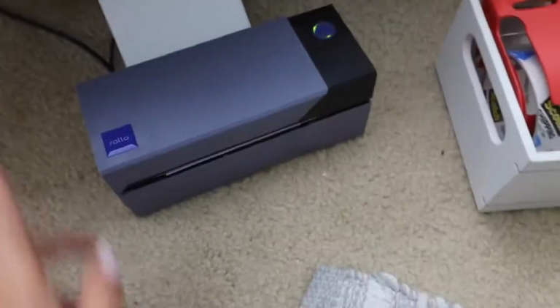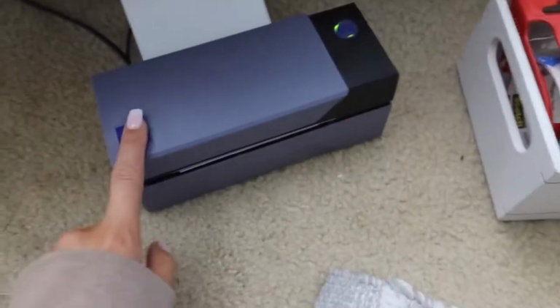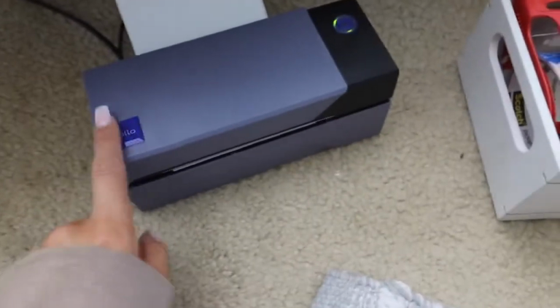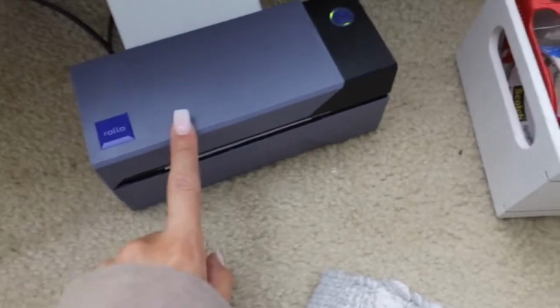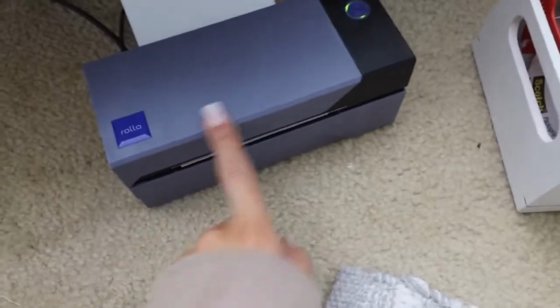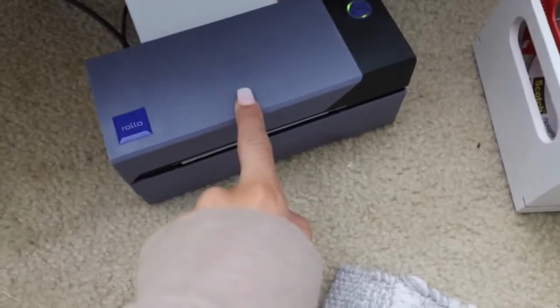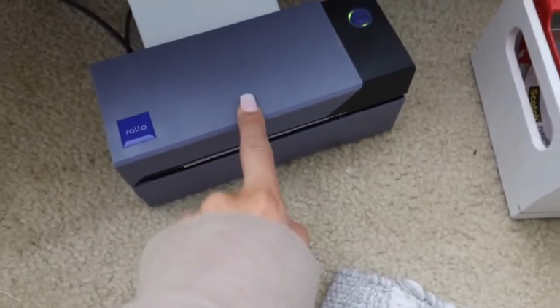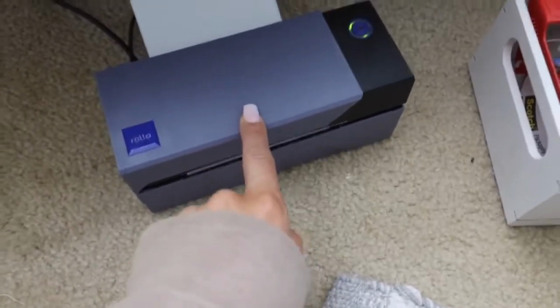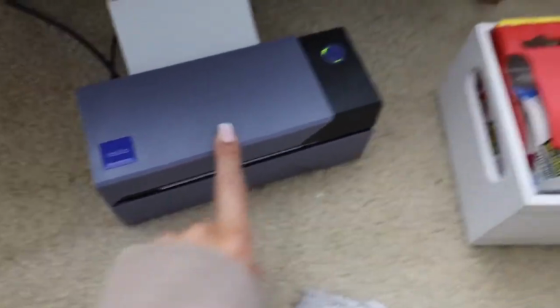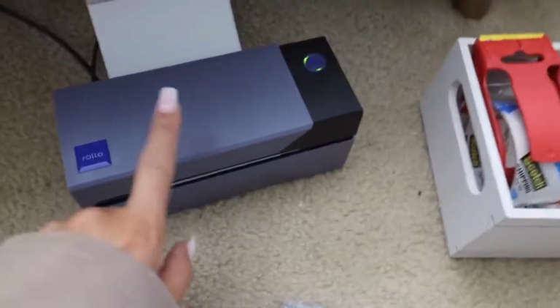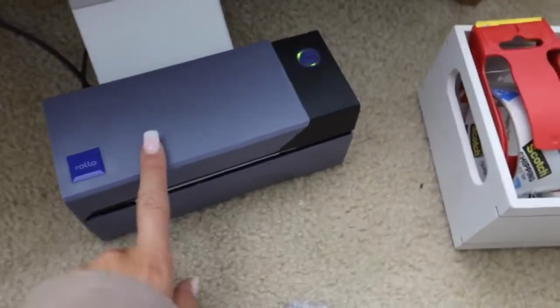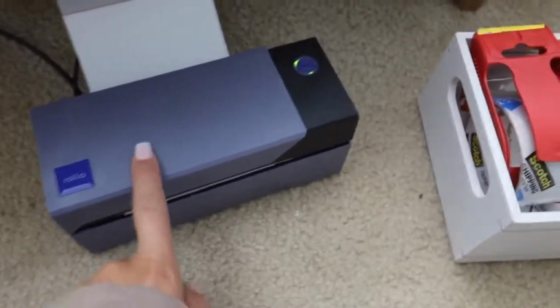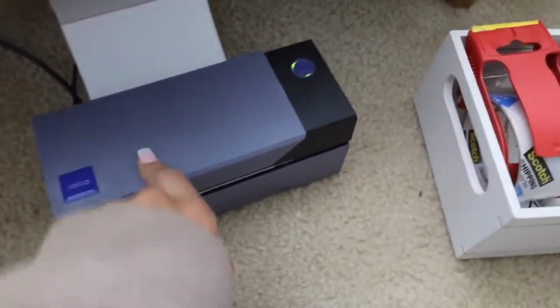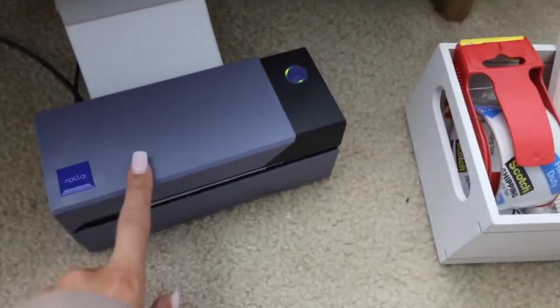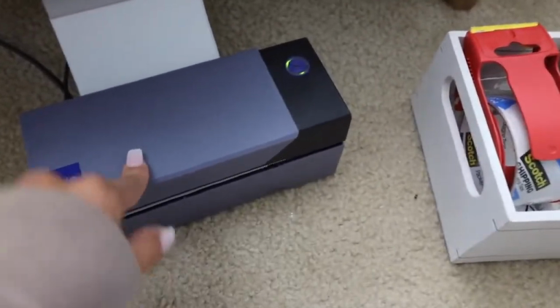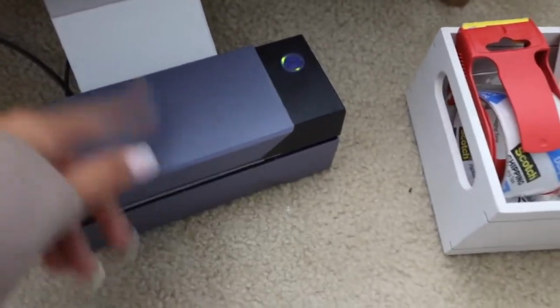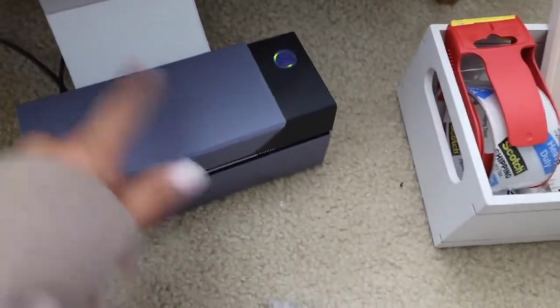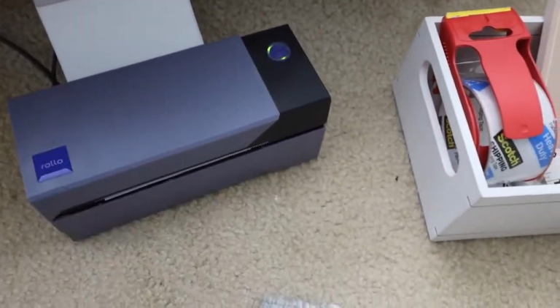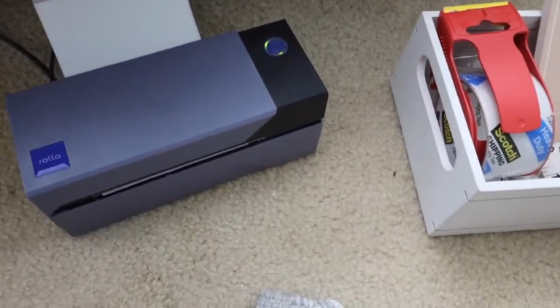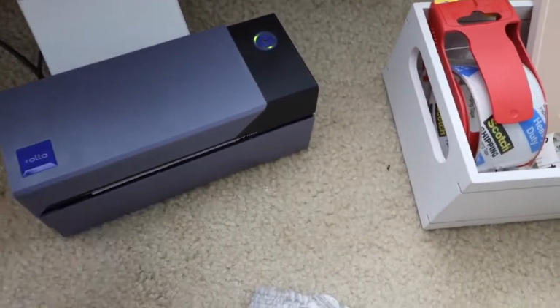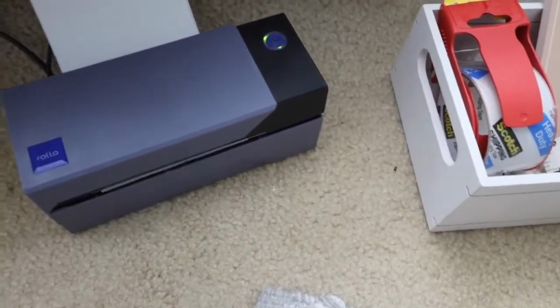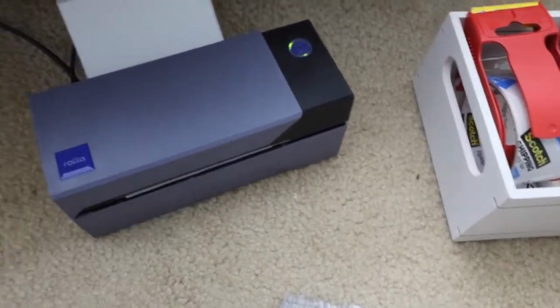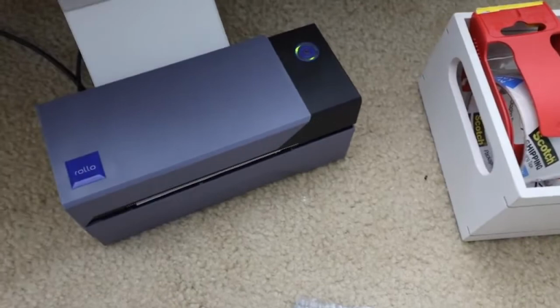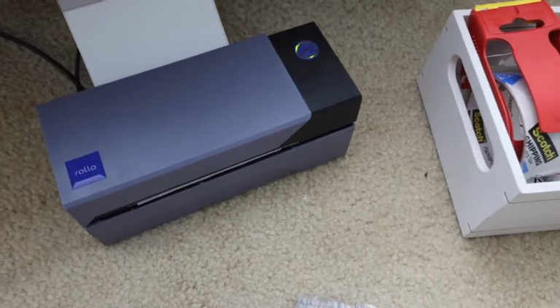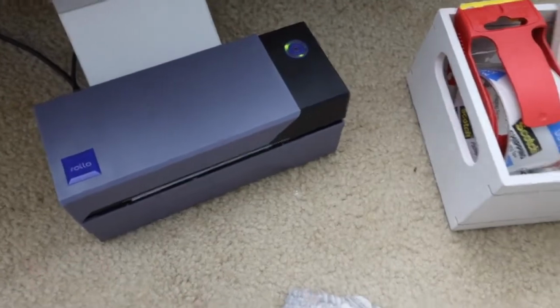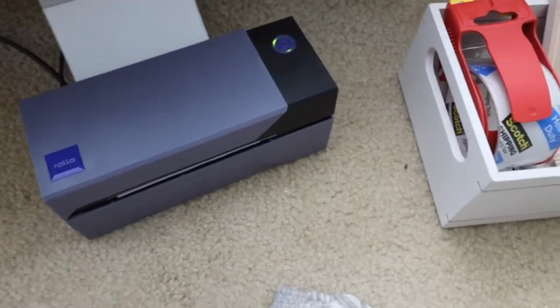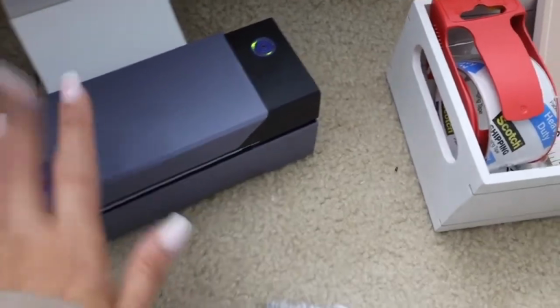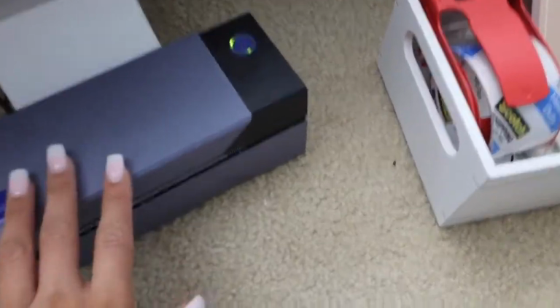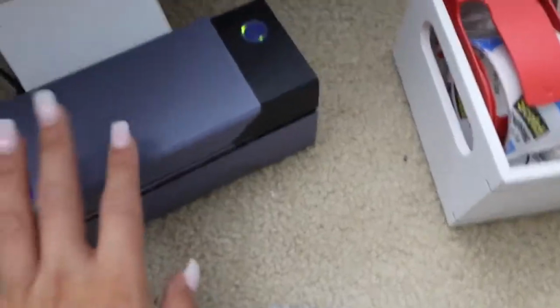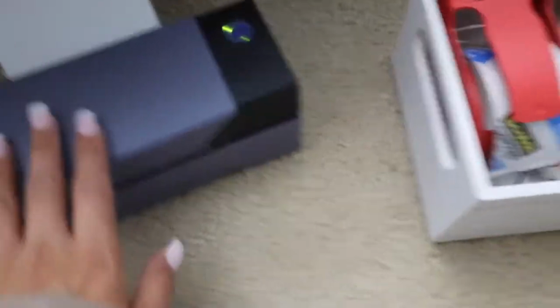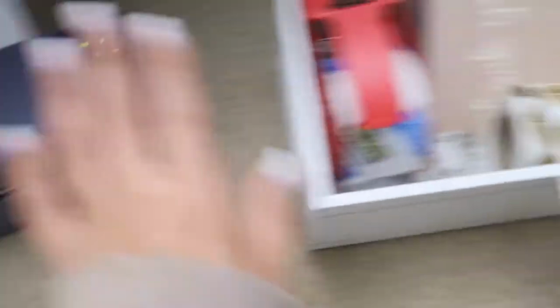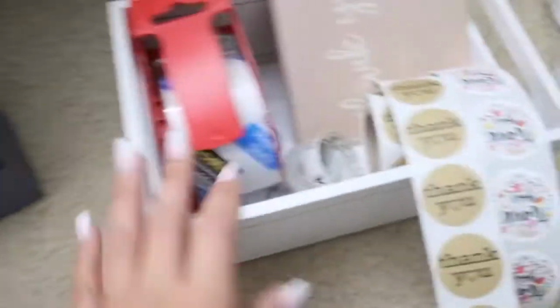So this is my Rolo printer. It makes things super, super fast because the shipping labels just print out of this and it's just a peel and stick instead of having to cut out paper and tape it.